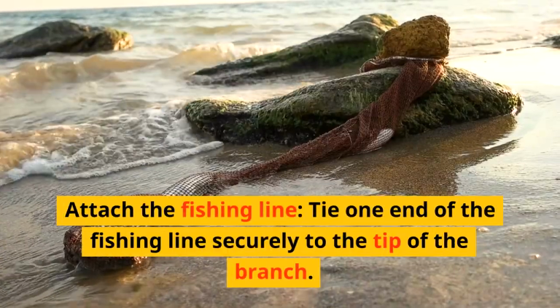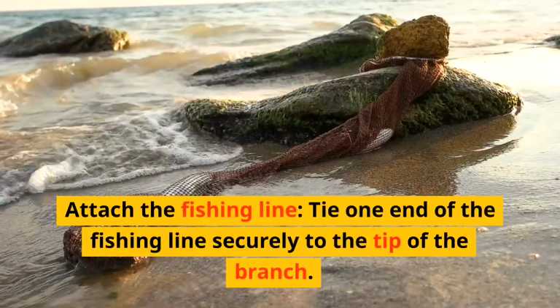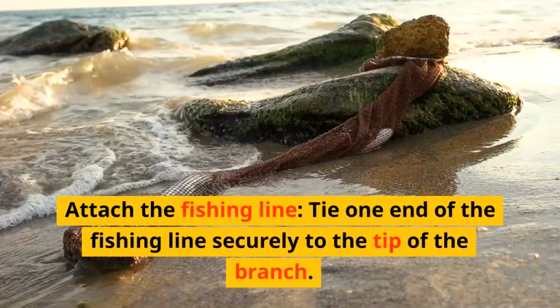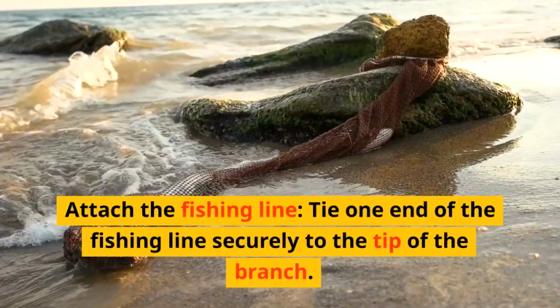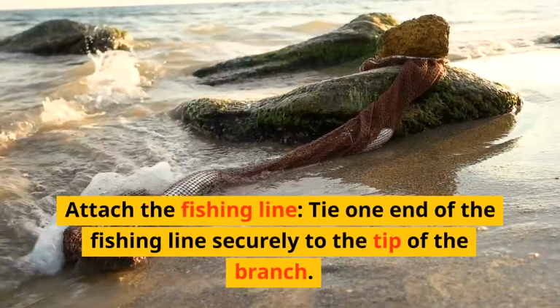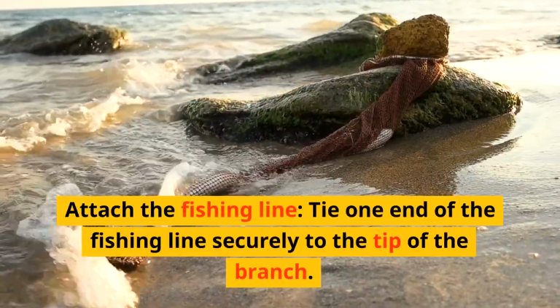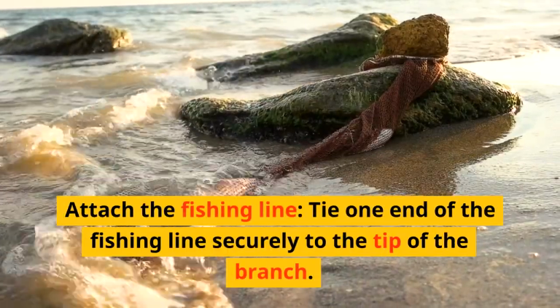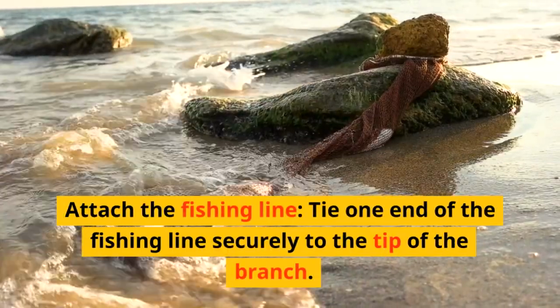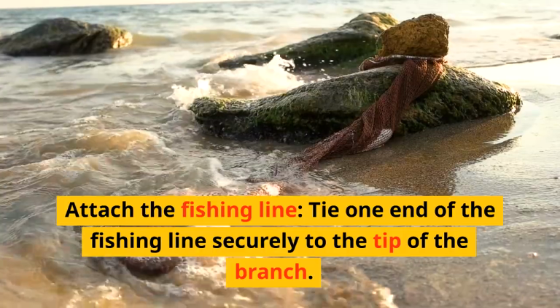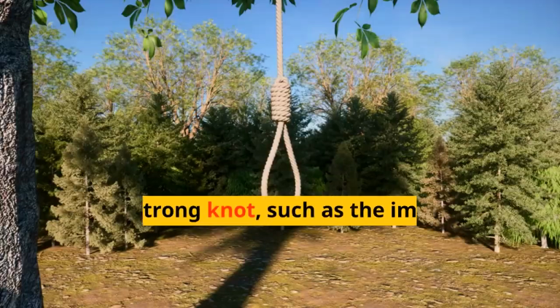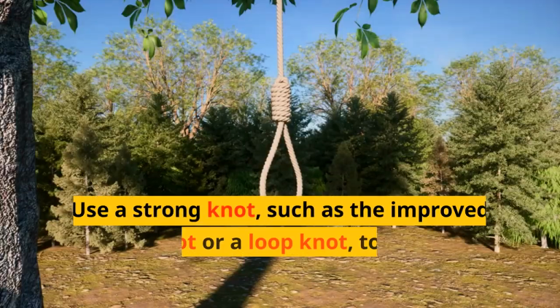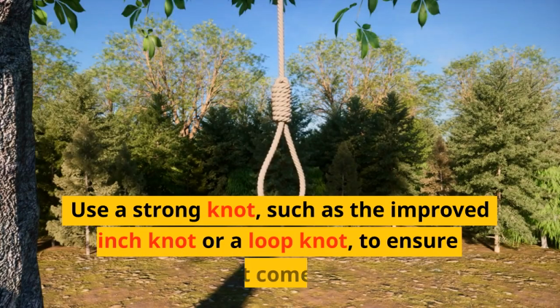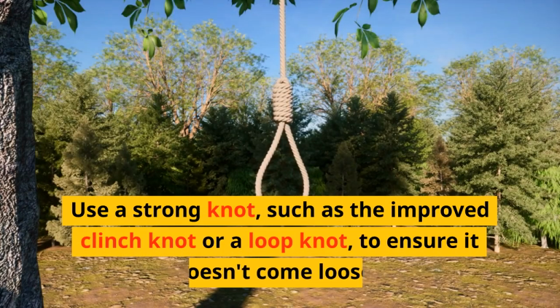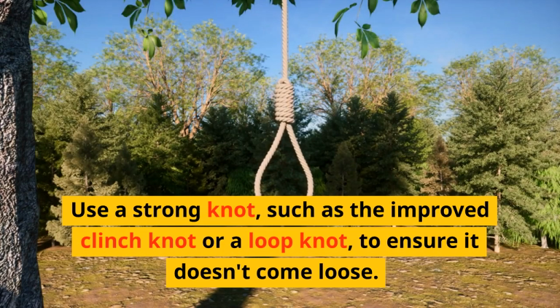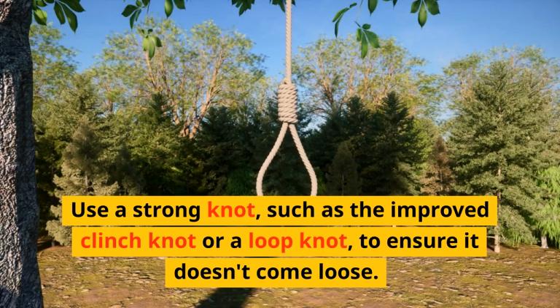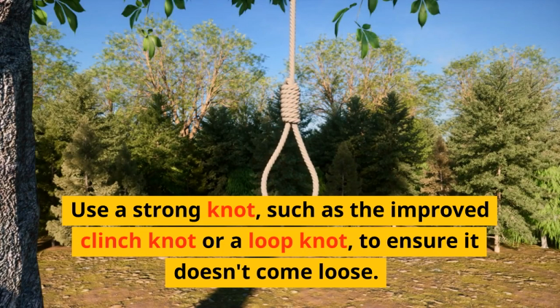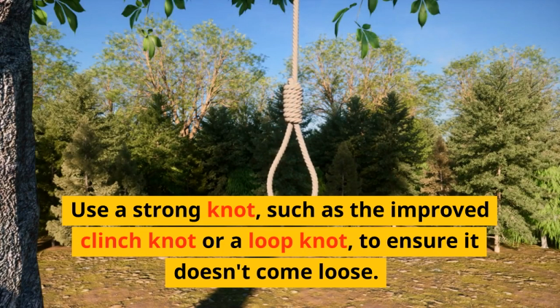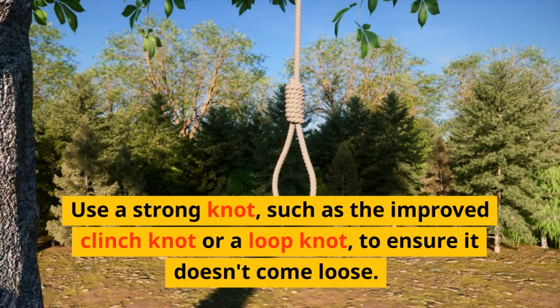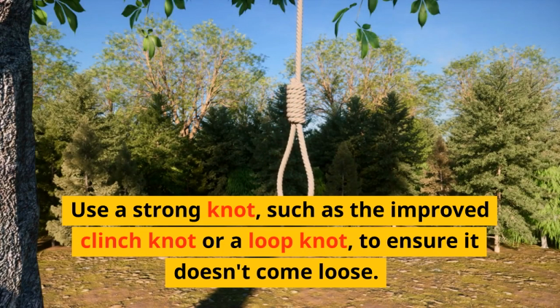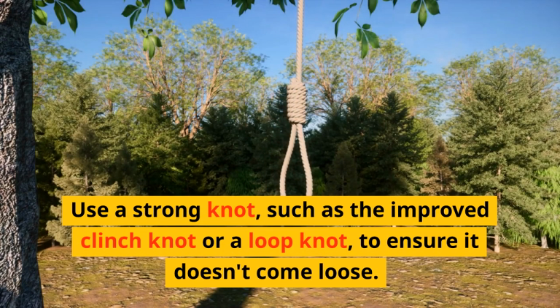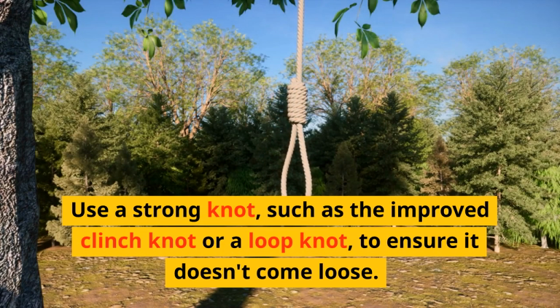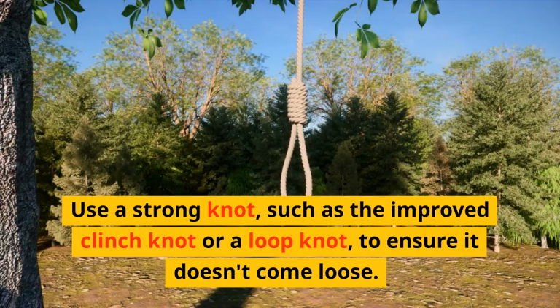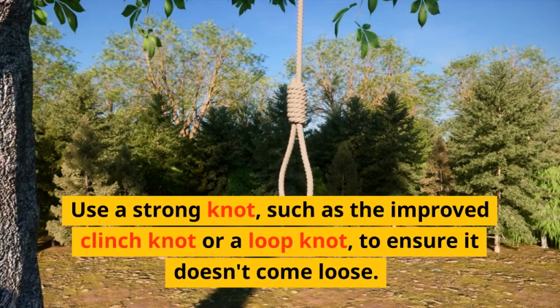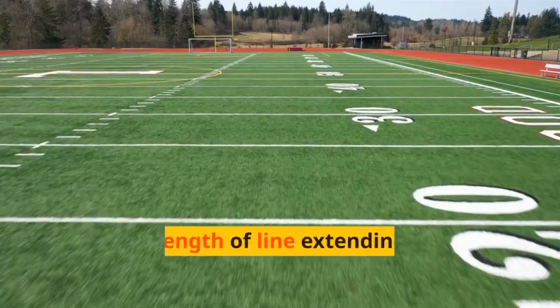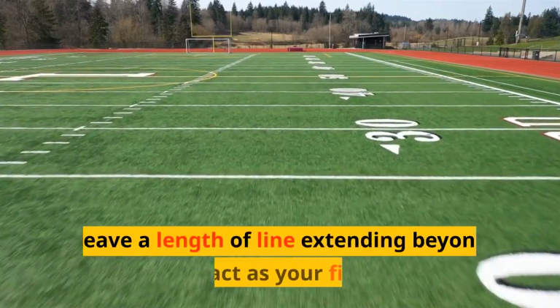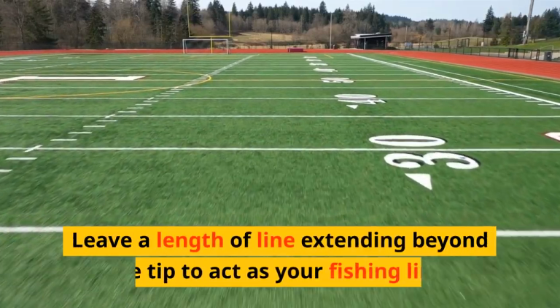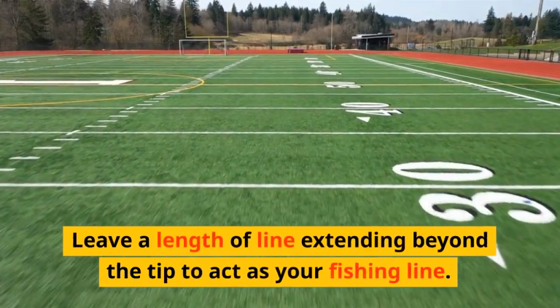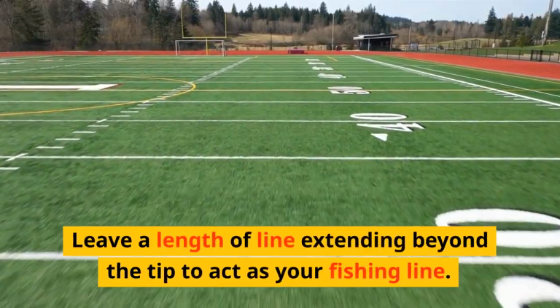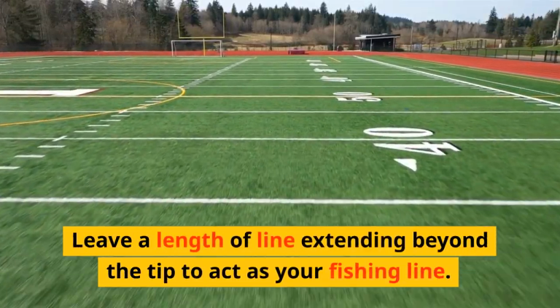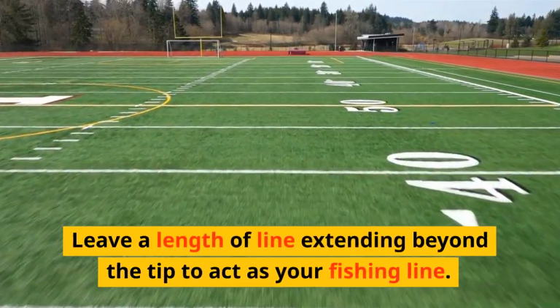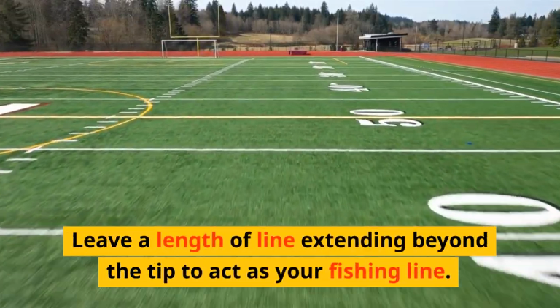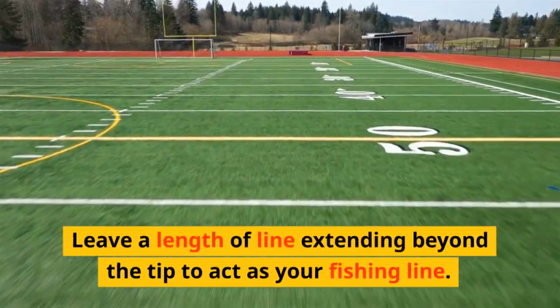Attach the fishing line by tying one end securely to the tip of the branch. Use a strong knot, such as the improved clinch knot or a loop knot, to ensure it doesn't come loose. Leave a length of line extending beyond the tip to act as your fishing line.